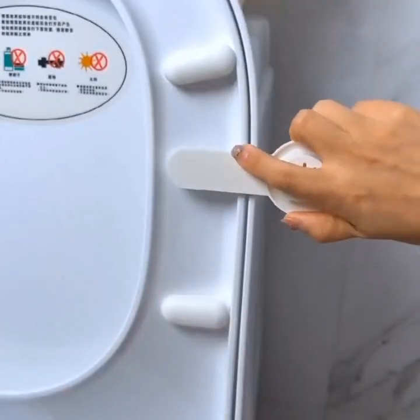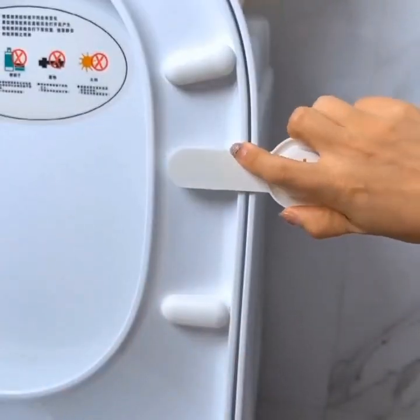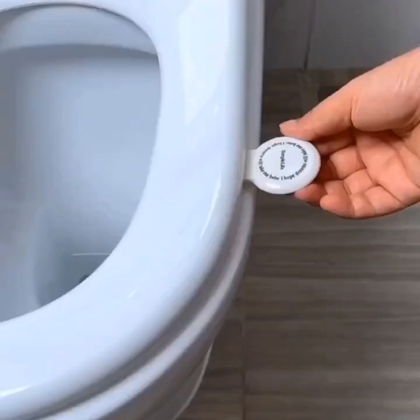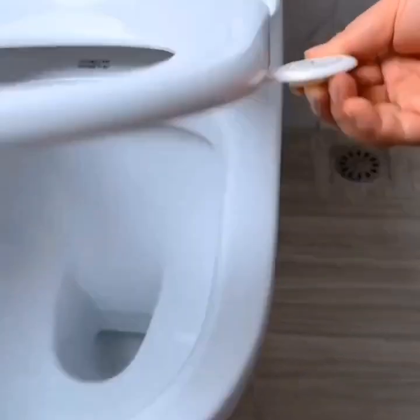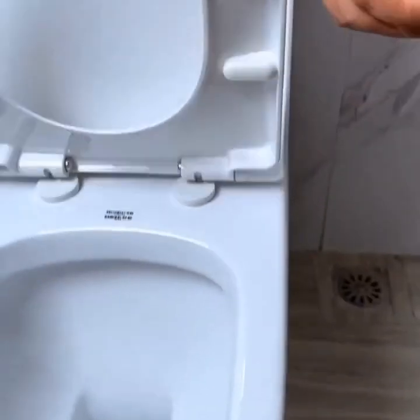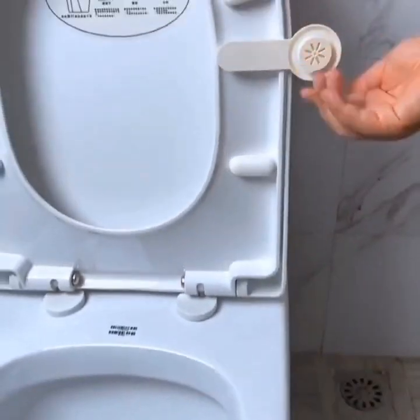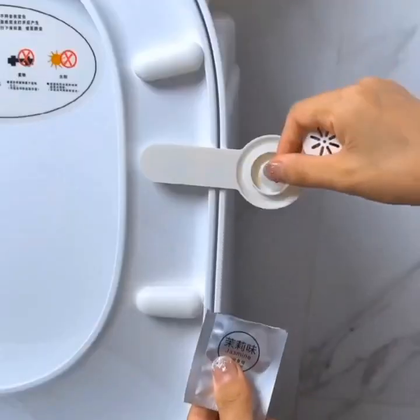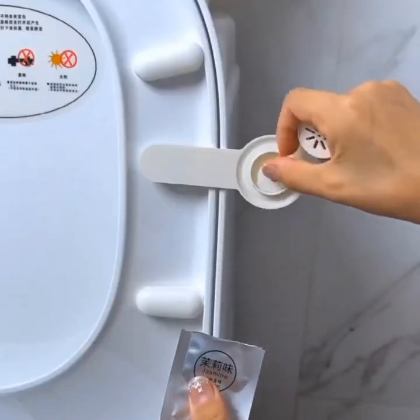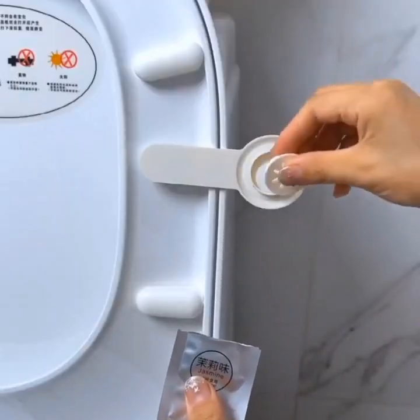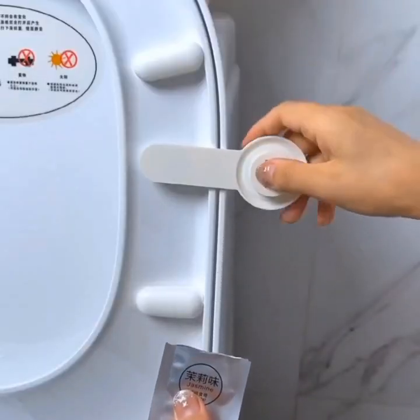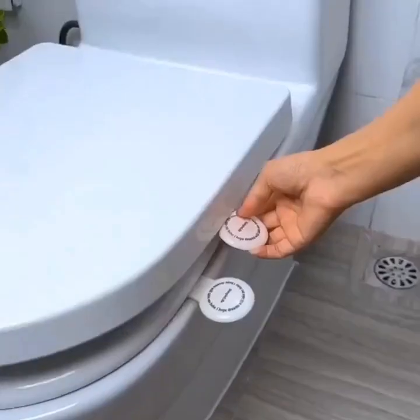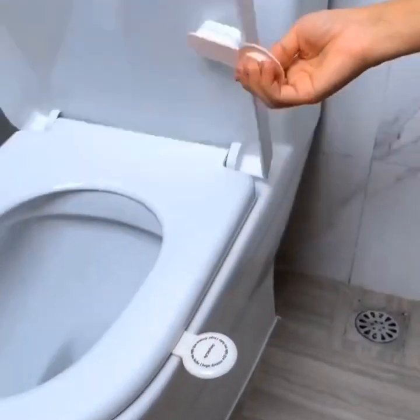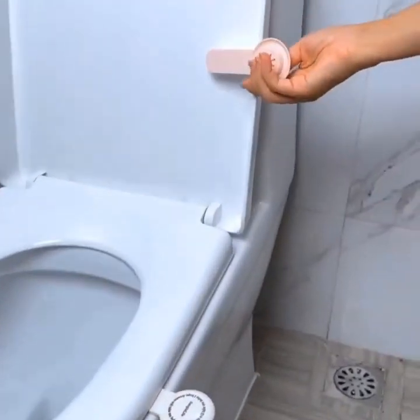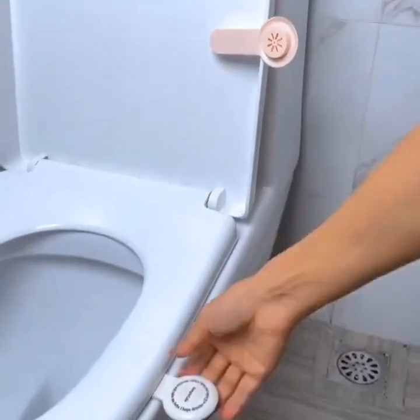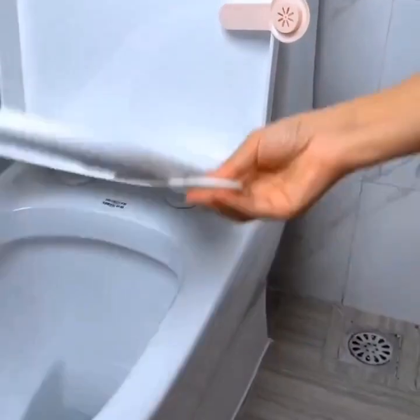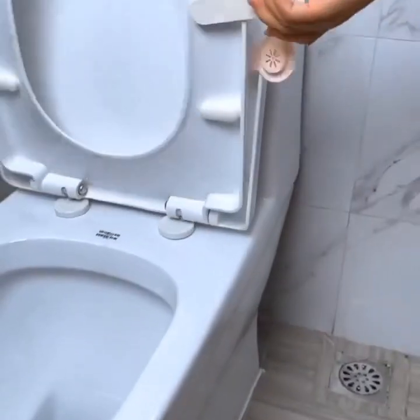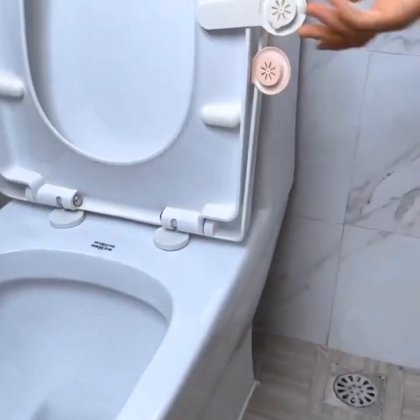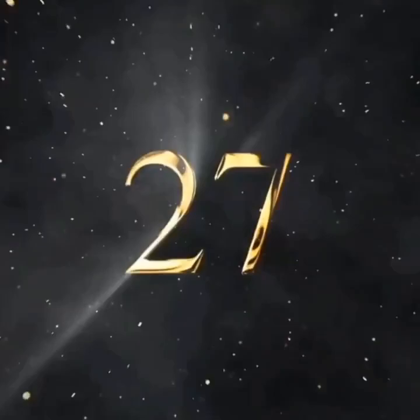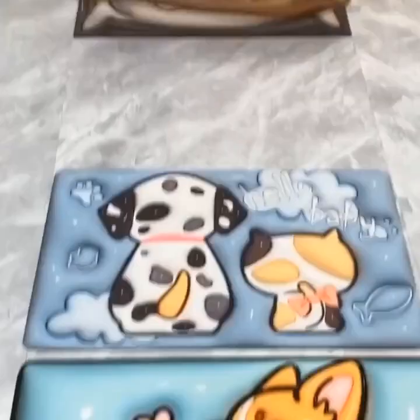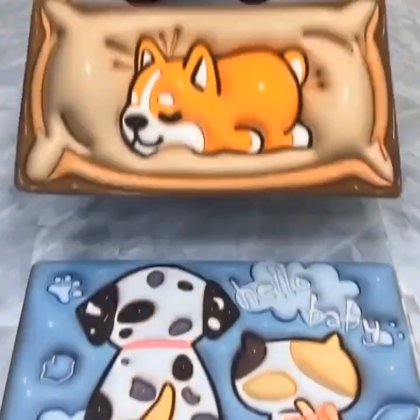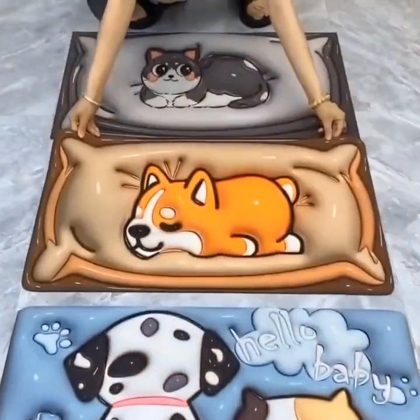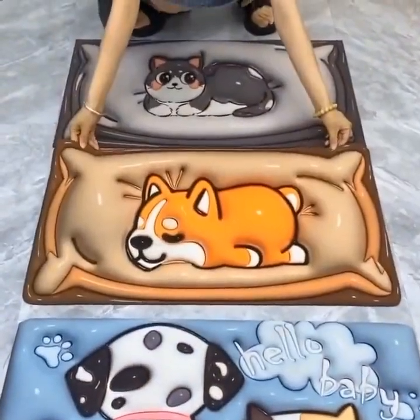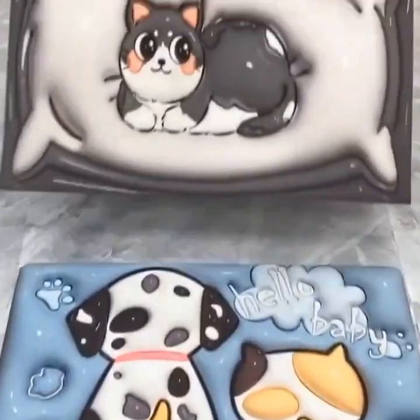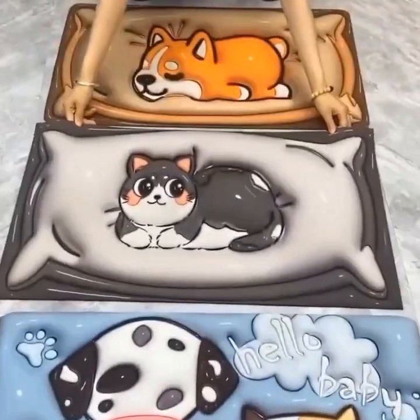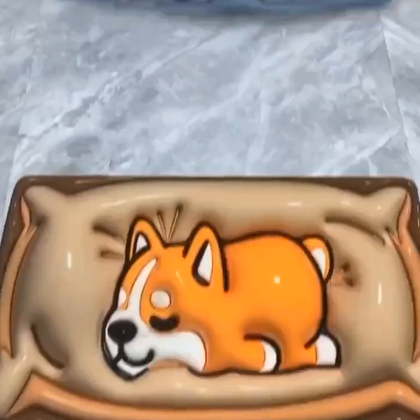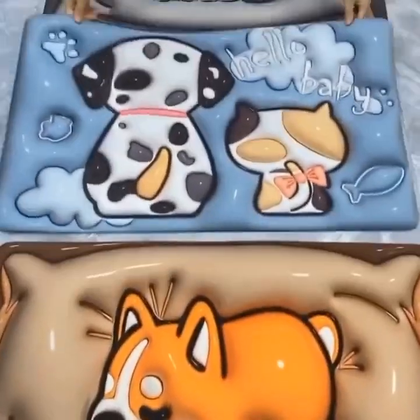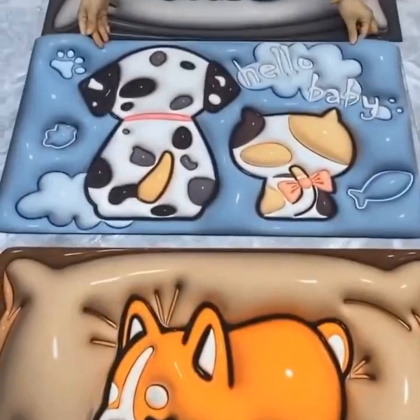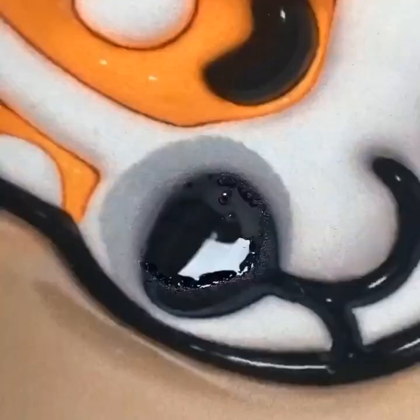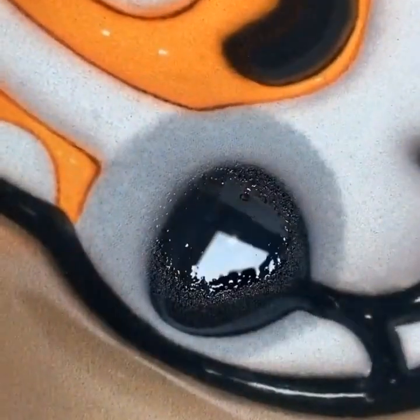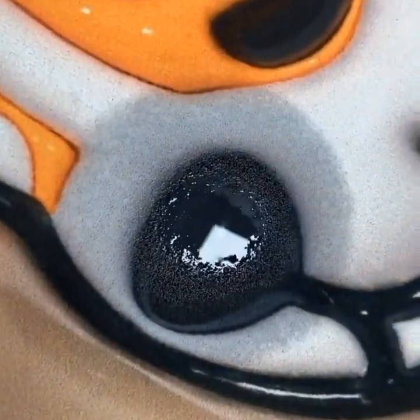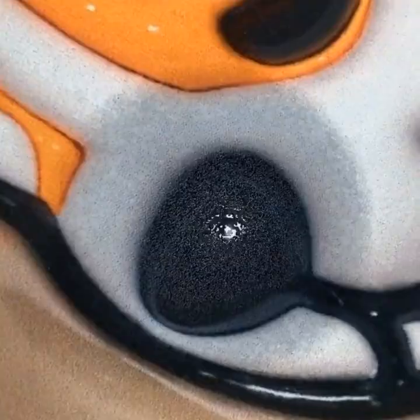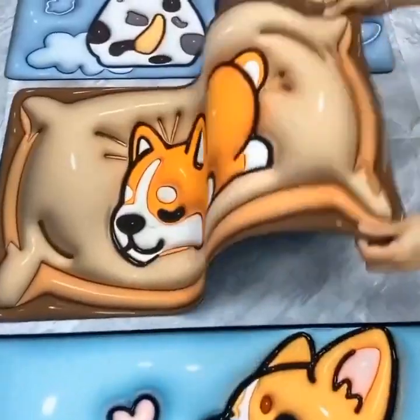Moving on to number 29, we have the Mijia Smart Rice Cooker. With its Wi-Fi connectivity and smartphone app, you can control and monitor your rice cooker remotely, ensuring perfectly cooked rice every time.